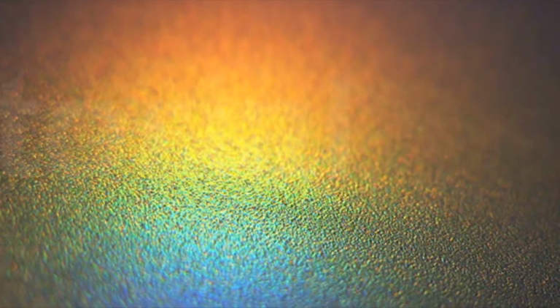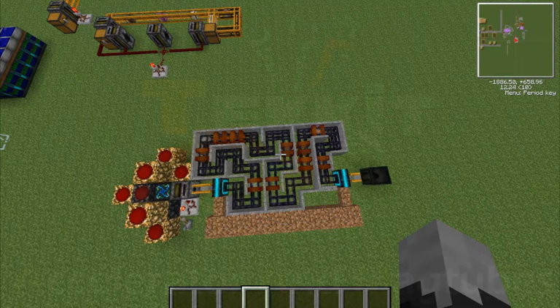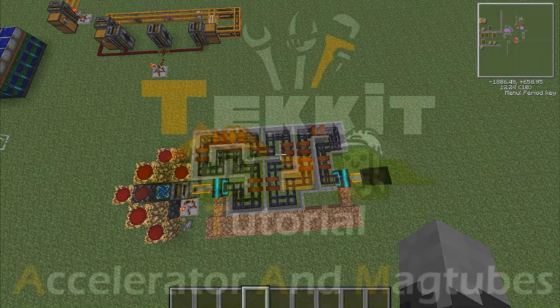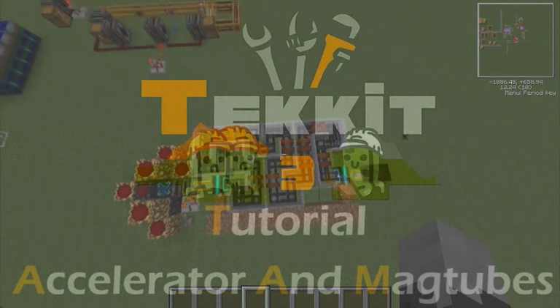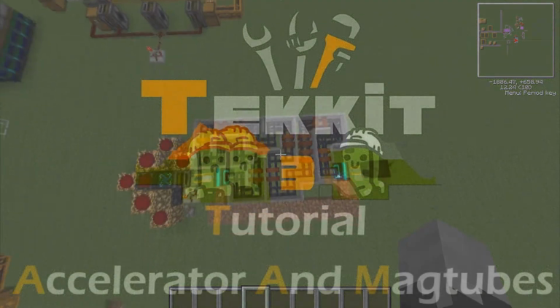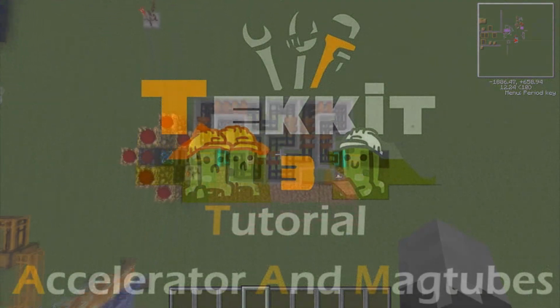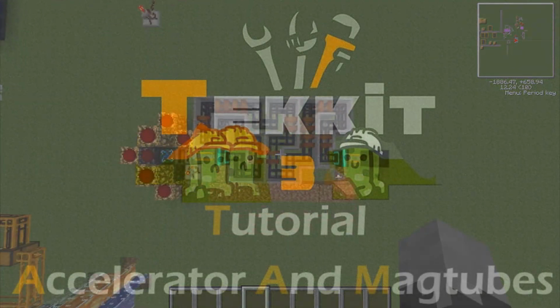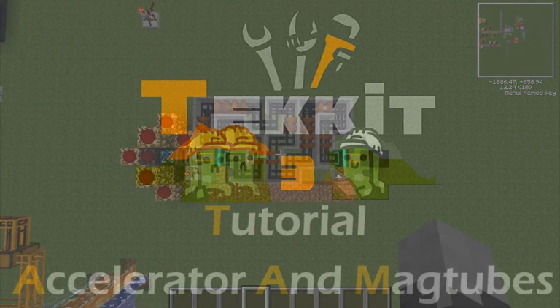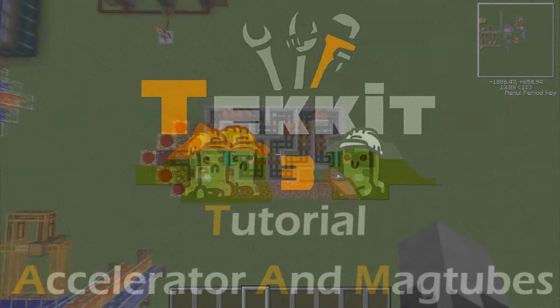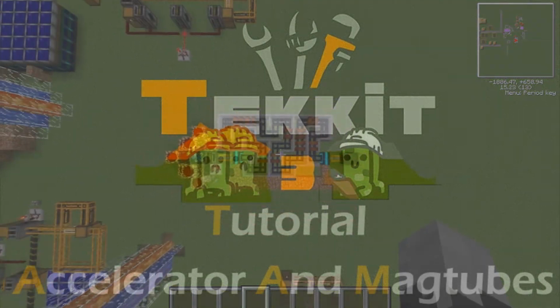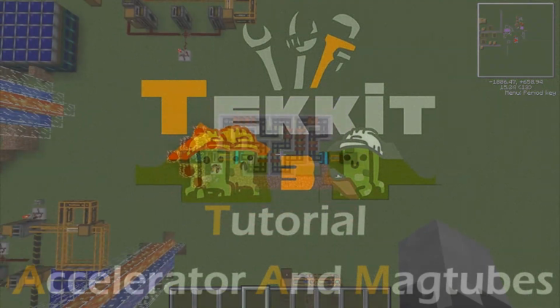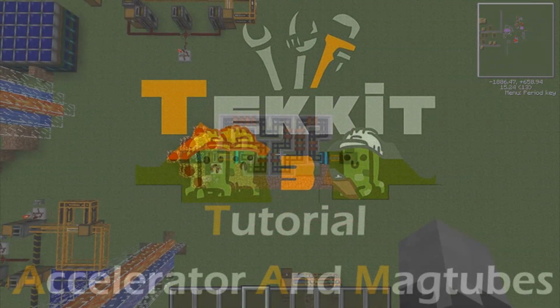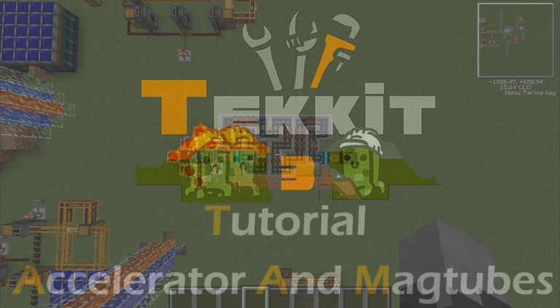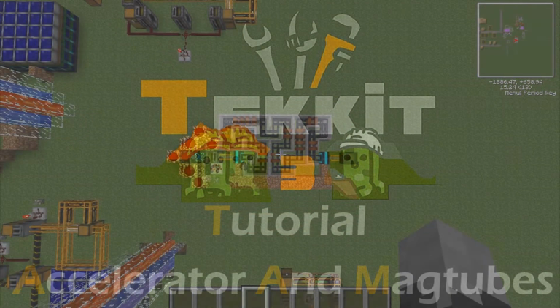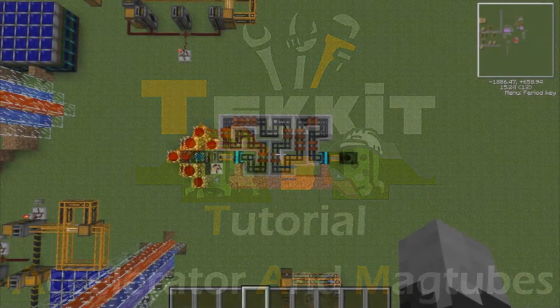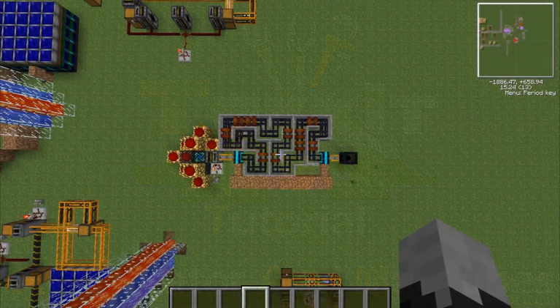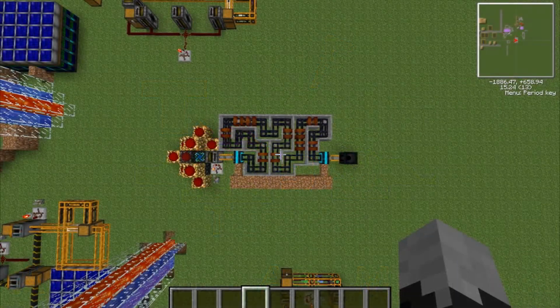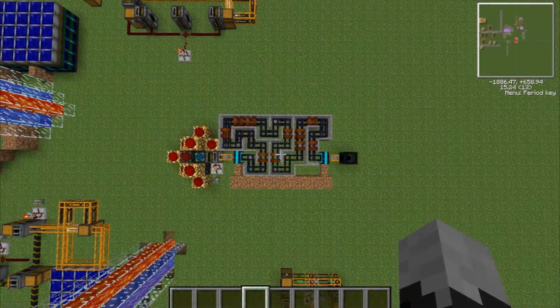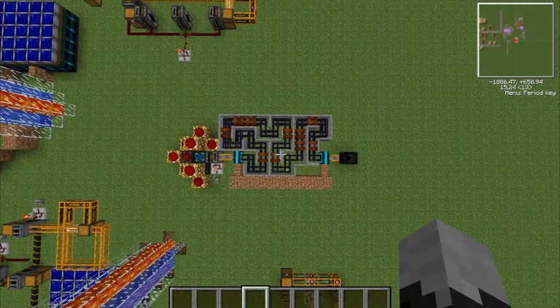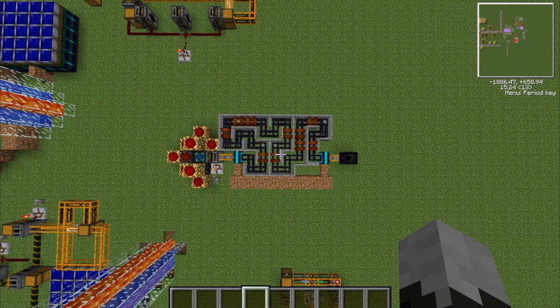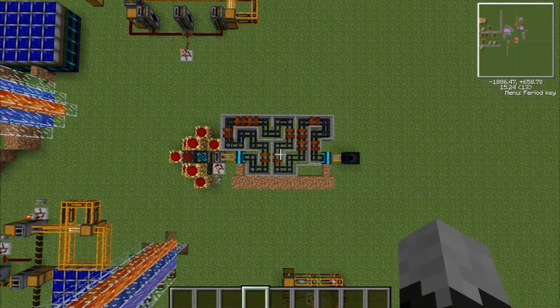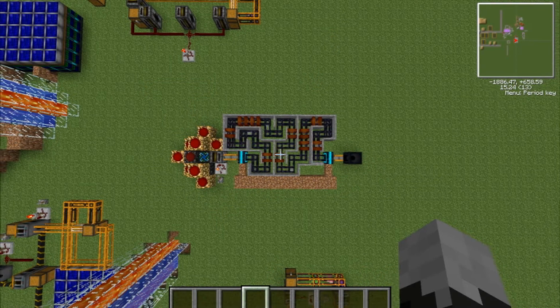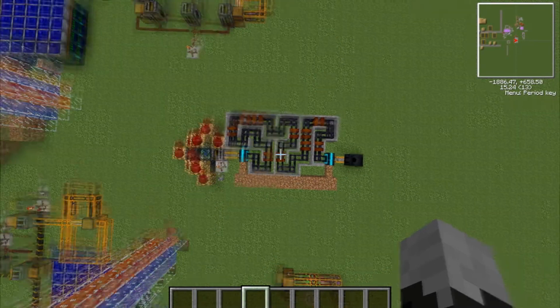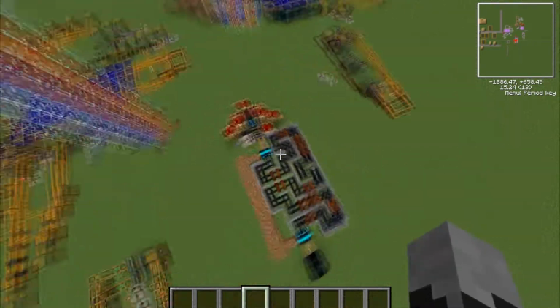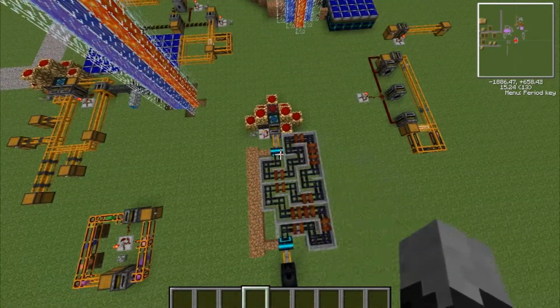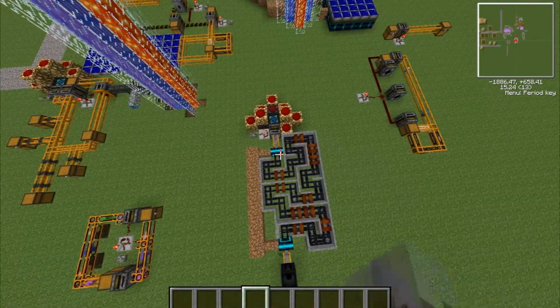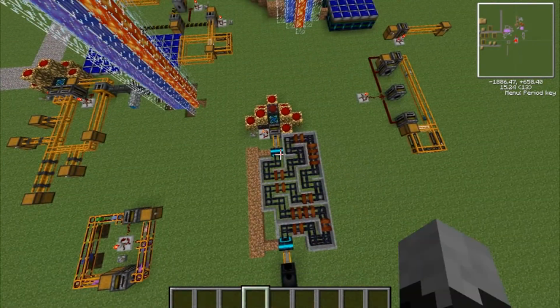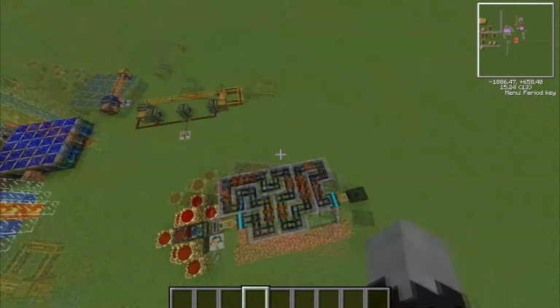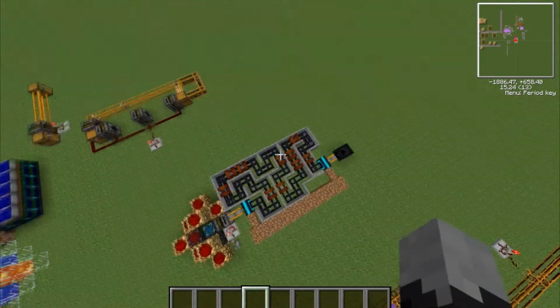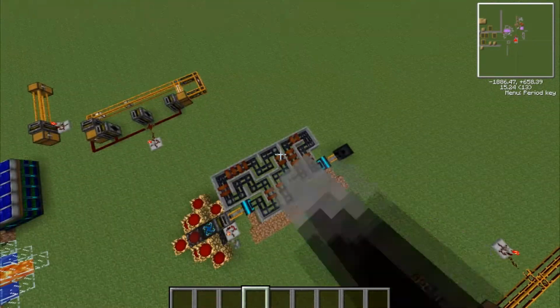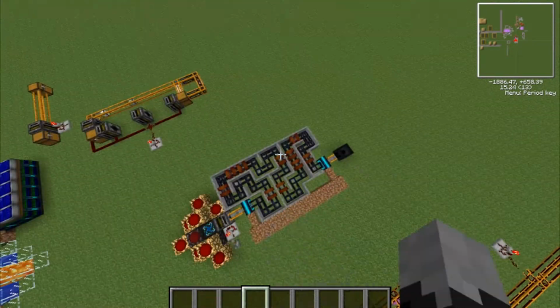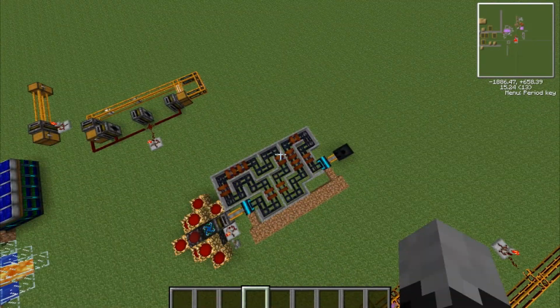What's up guys, it's me Neo321 and I'm making another tutorial, and this time it's on accelerators and magtubes.